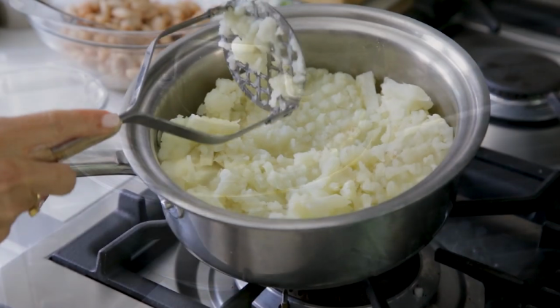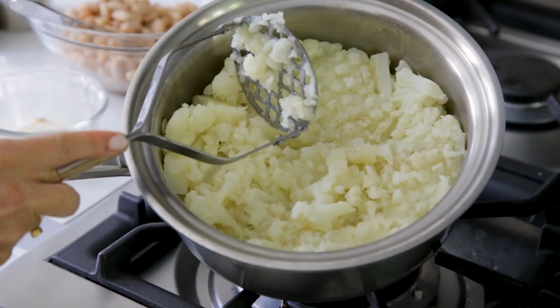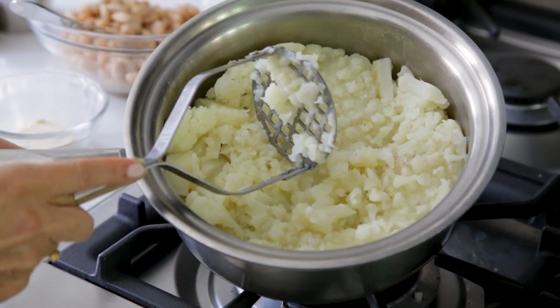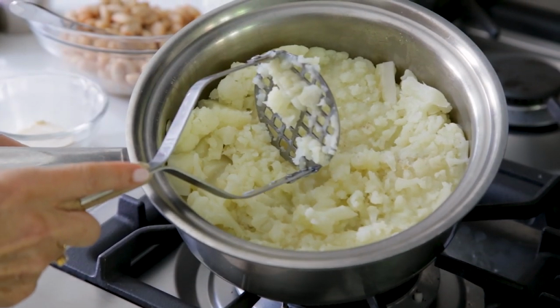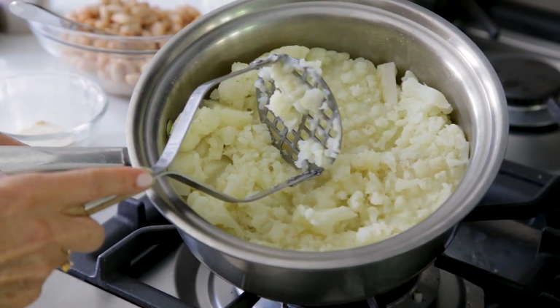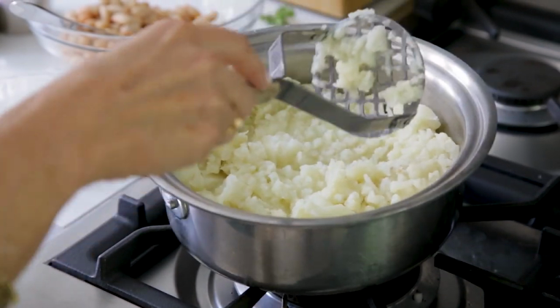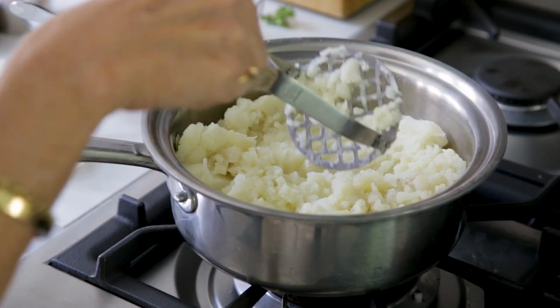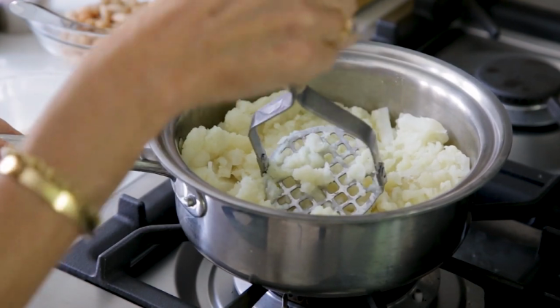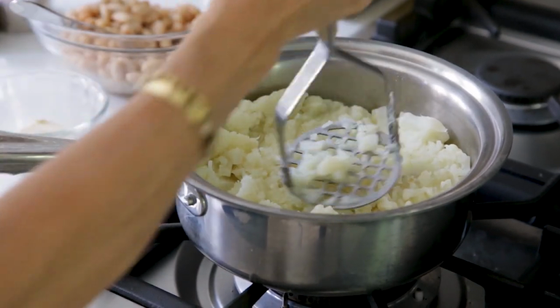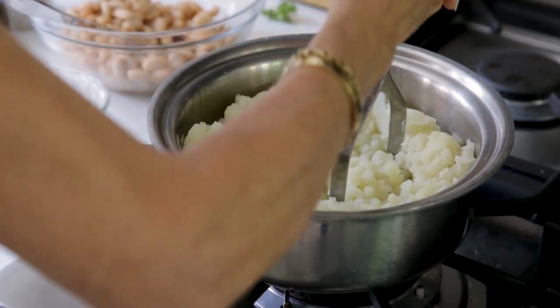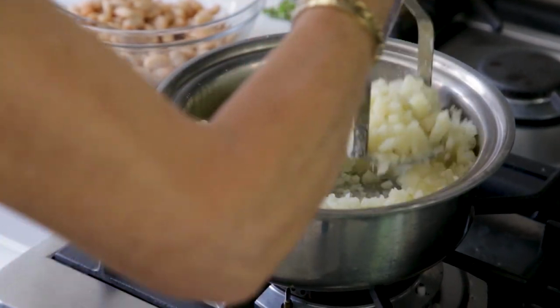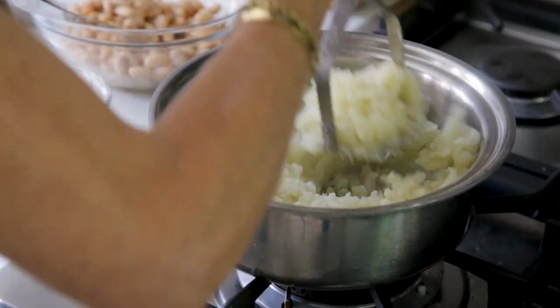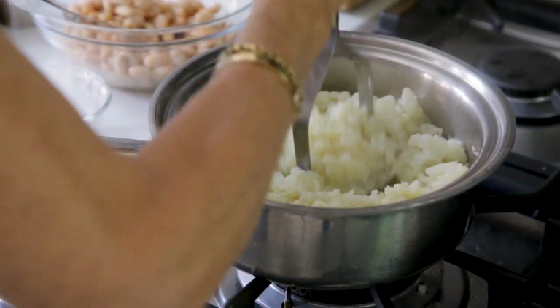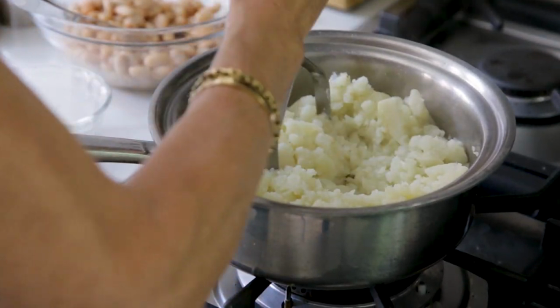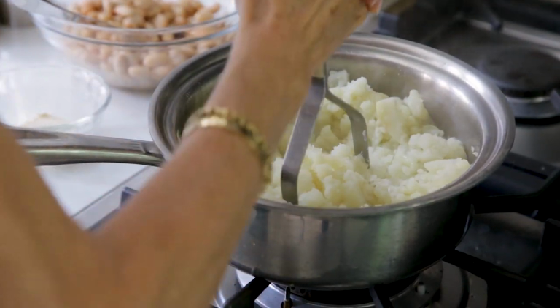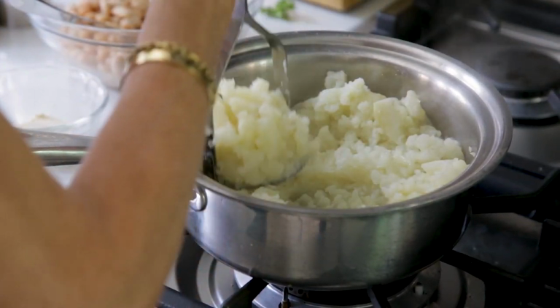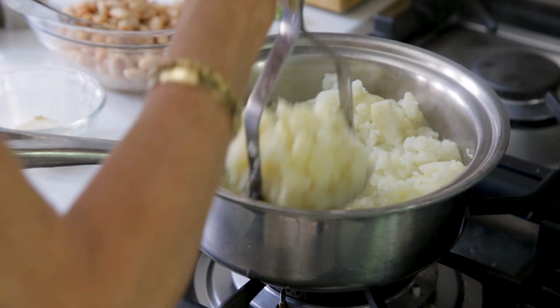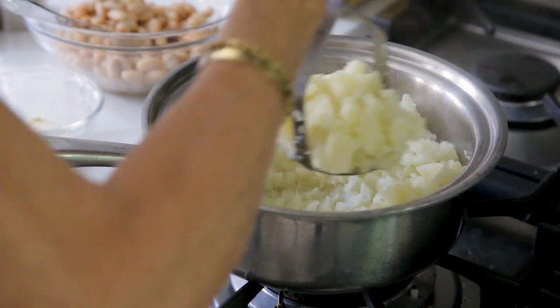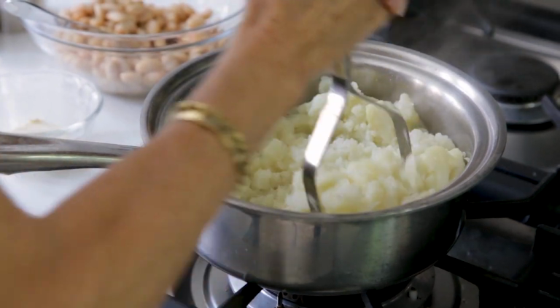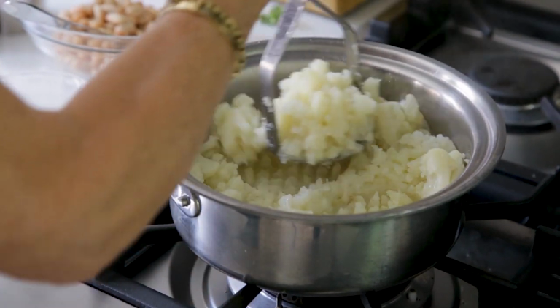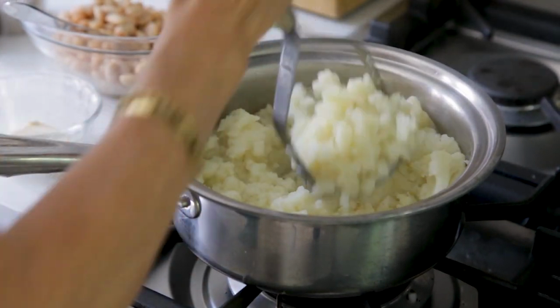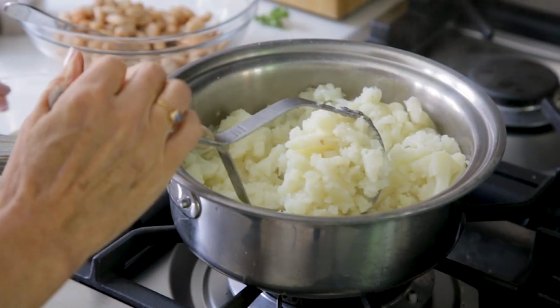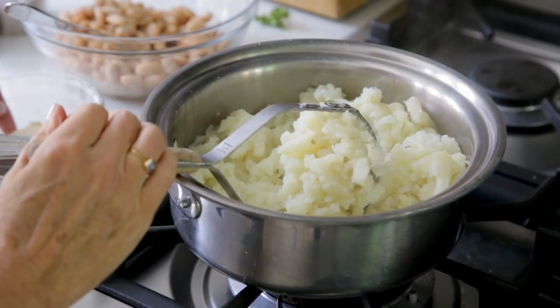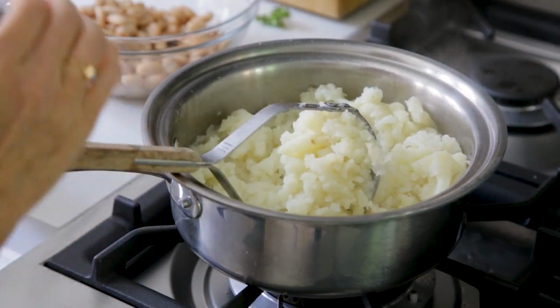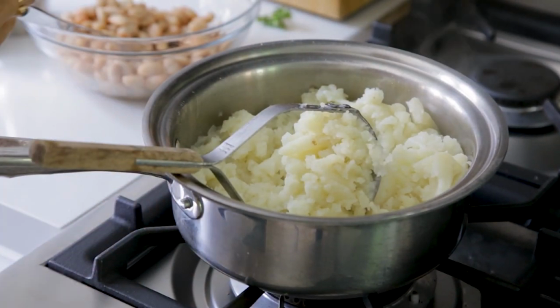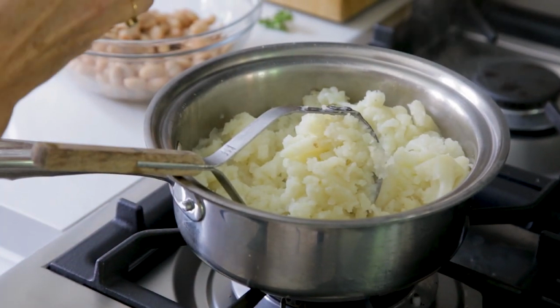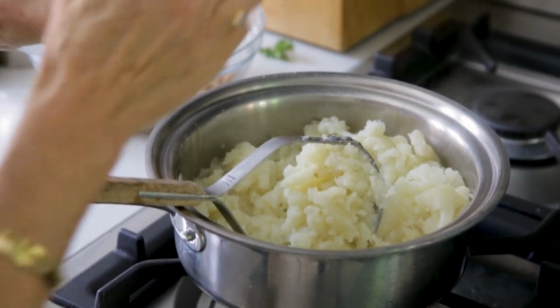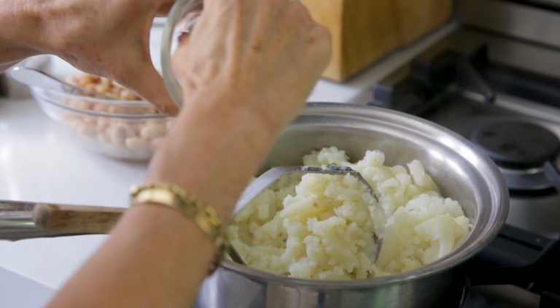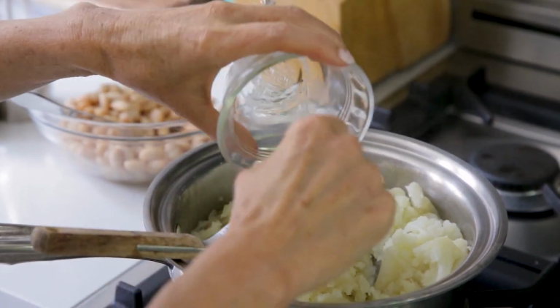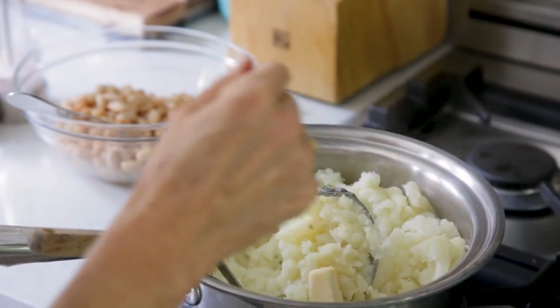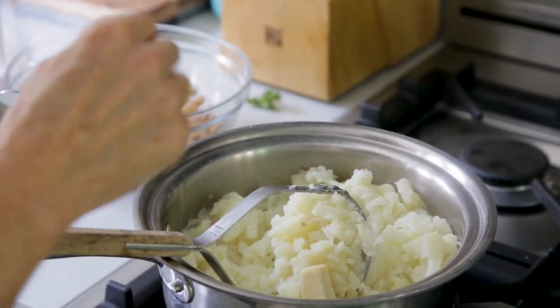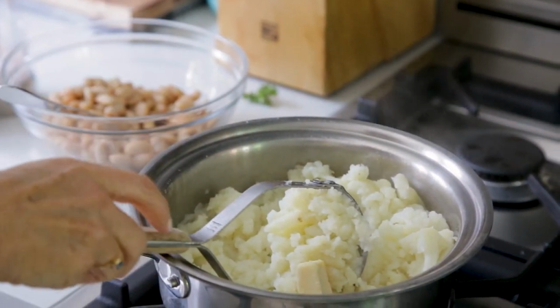My cauliflower and potato has steamed to perfection and now I am just going to mash it up. As I'm mashing, I'm popping in about a tablespoon of vegan butter.